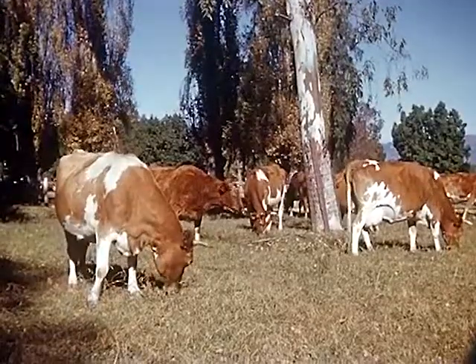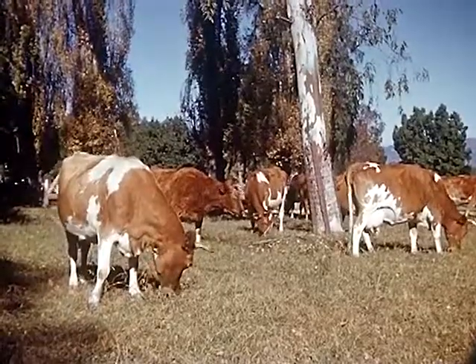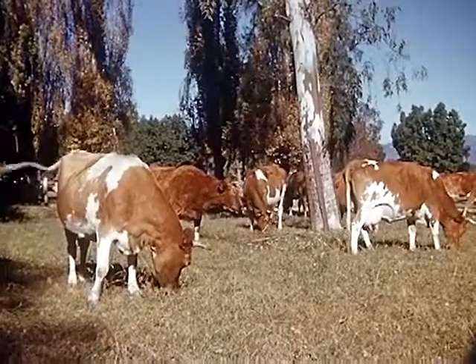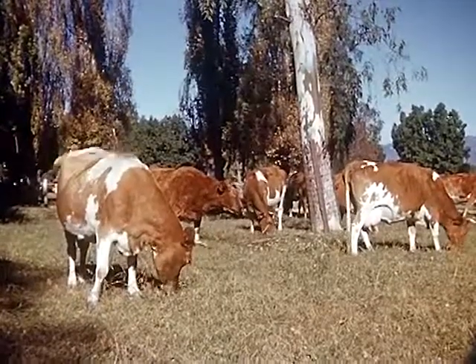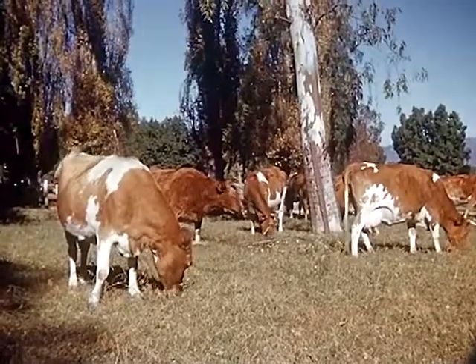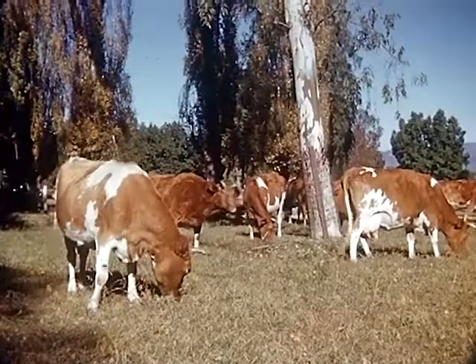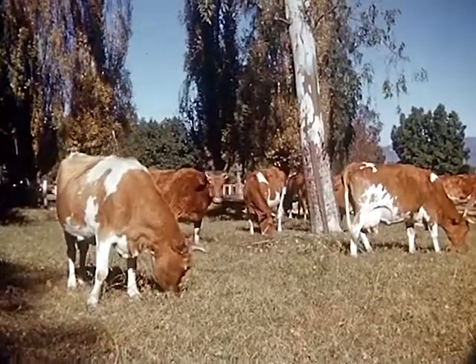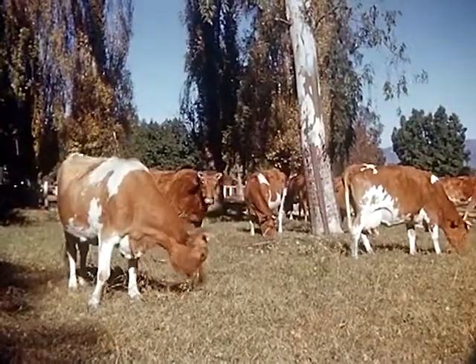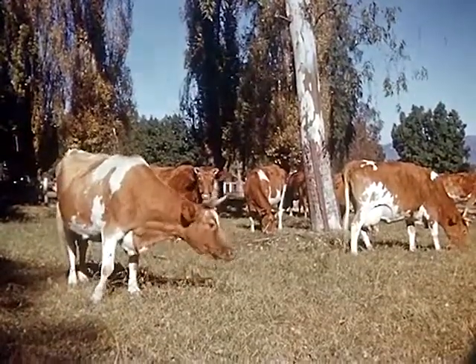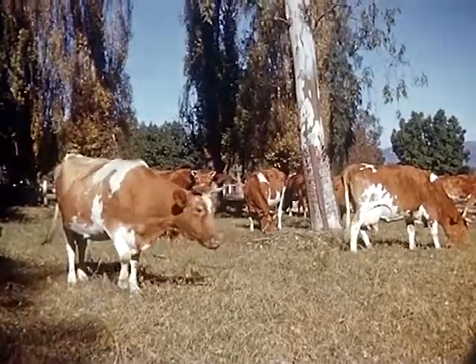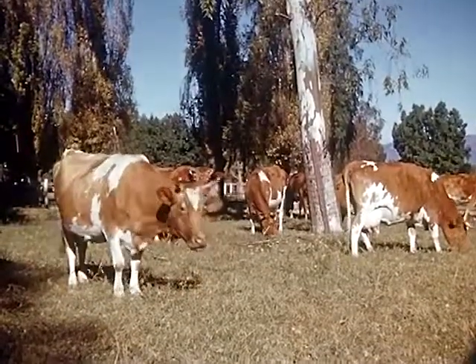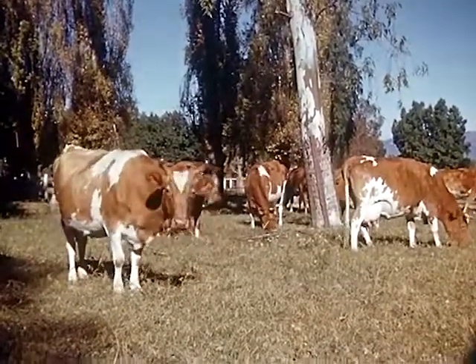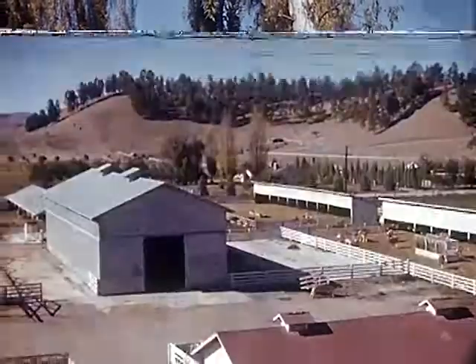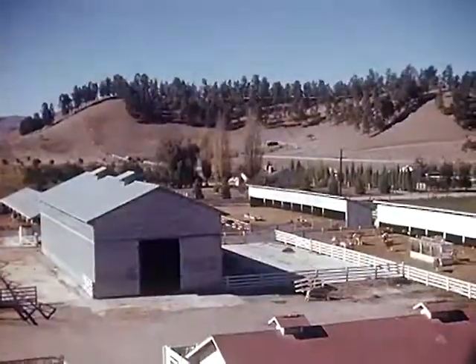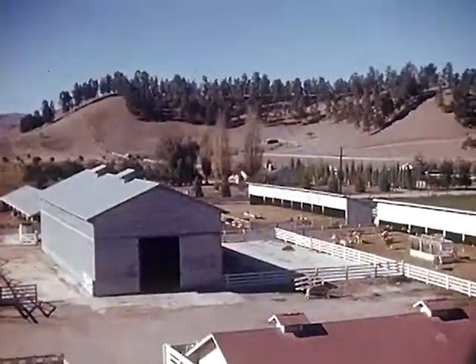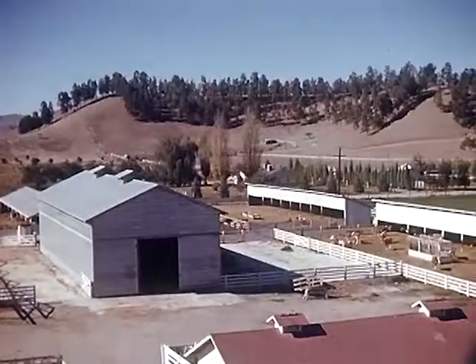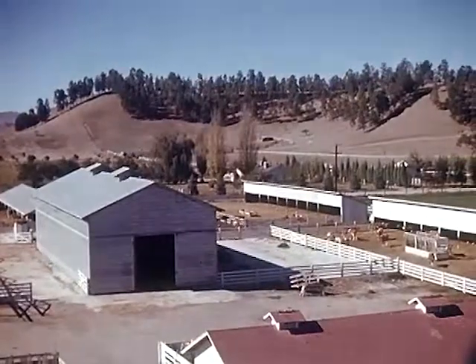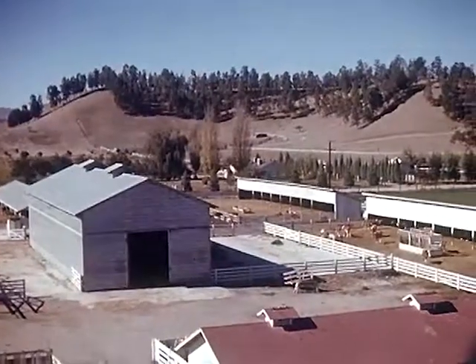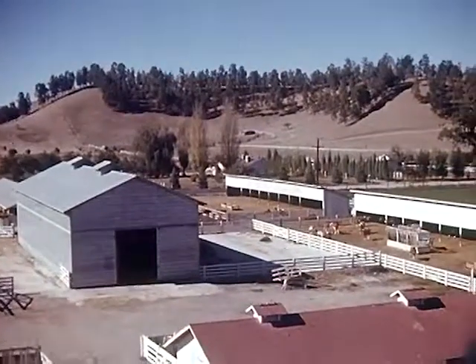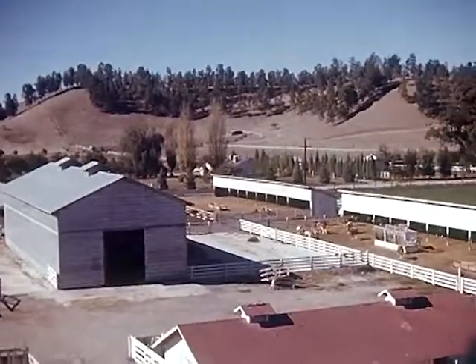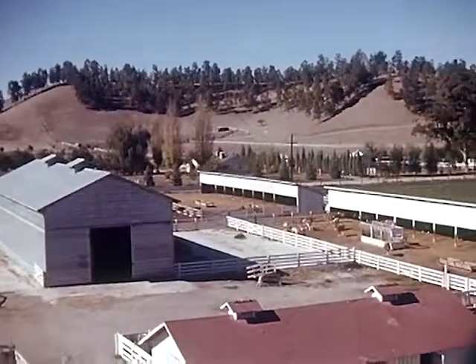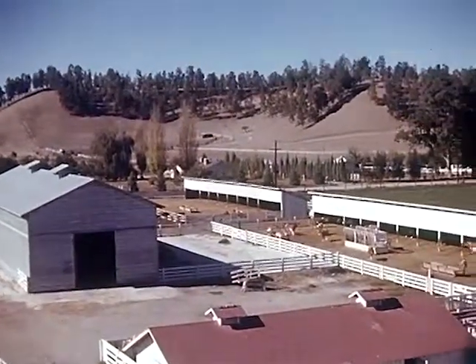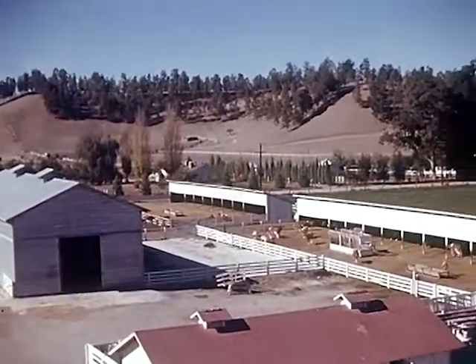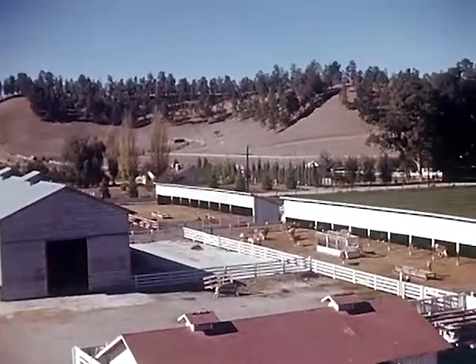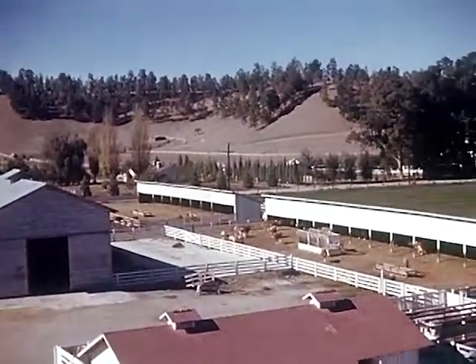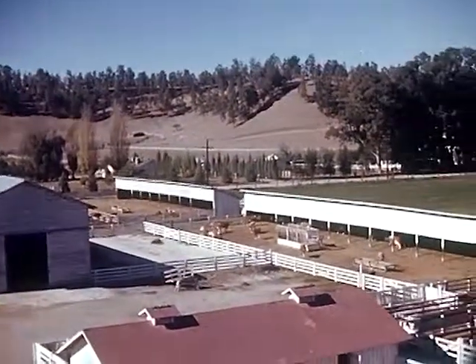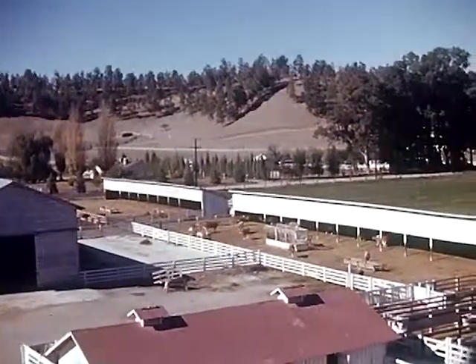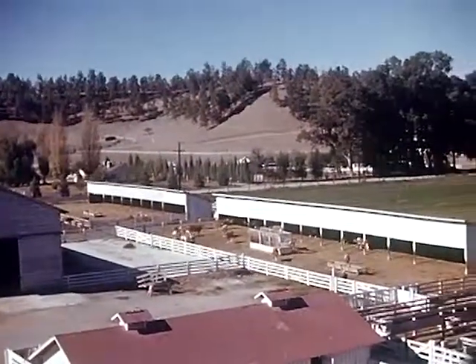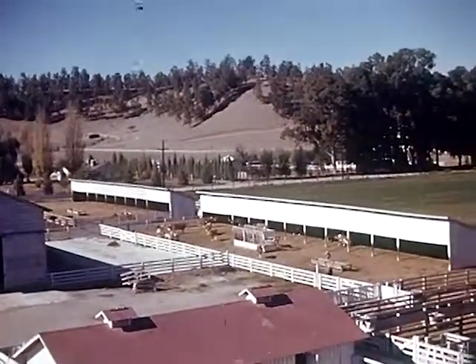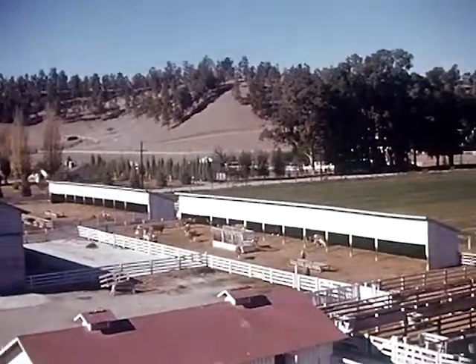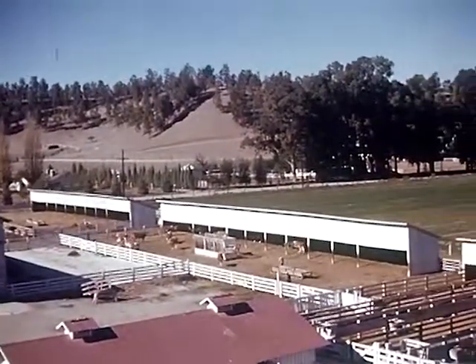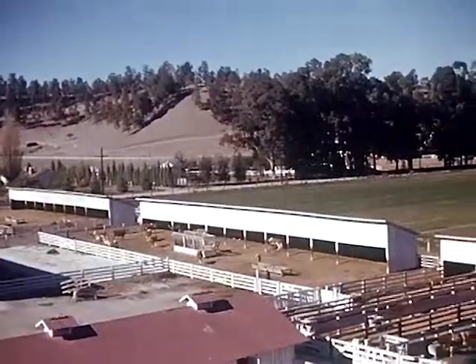All over the world, babies are dependent on cow's milk for their very lives. It would be hard for the human race to get along without our foster mother, the cow.